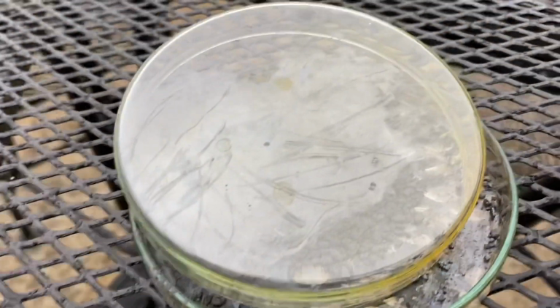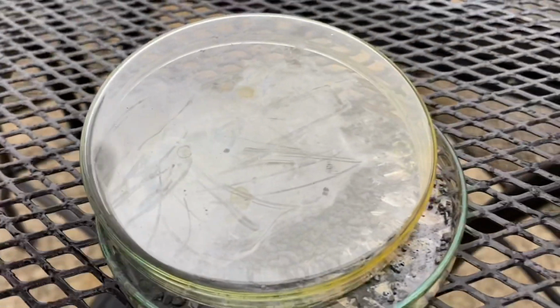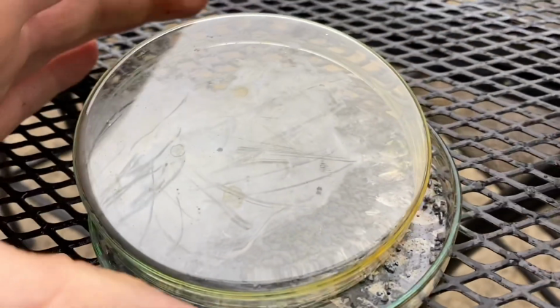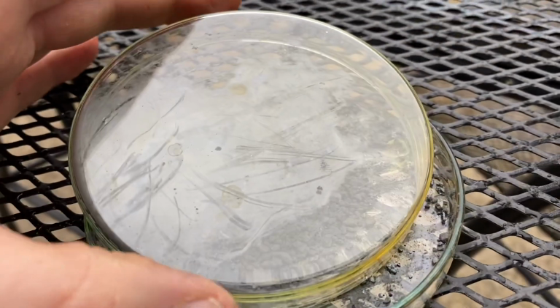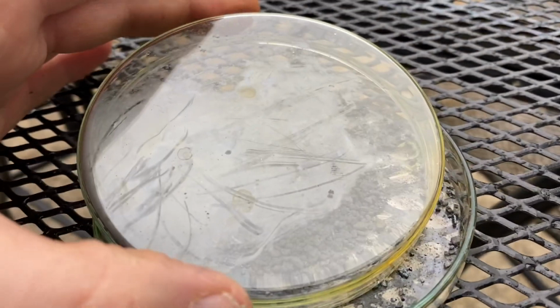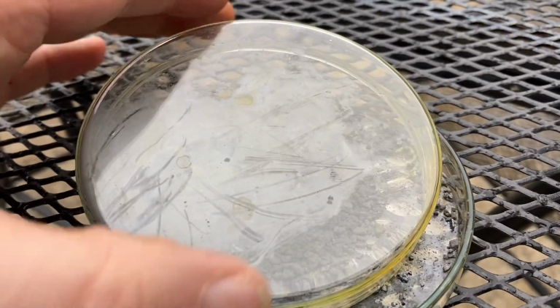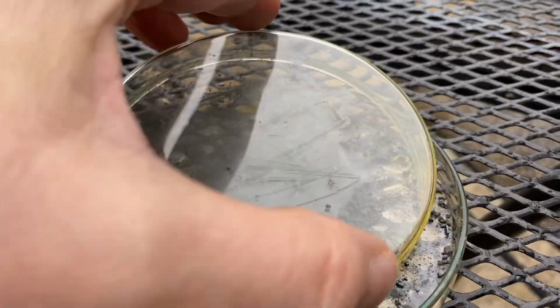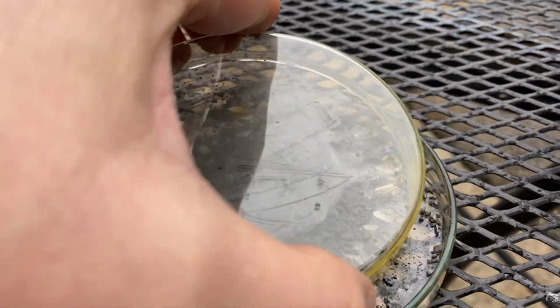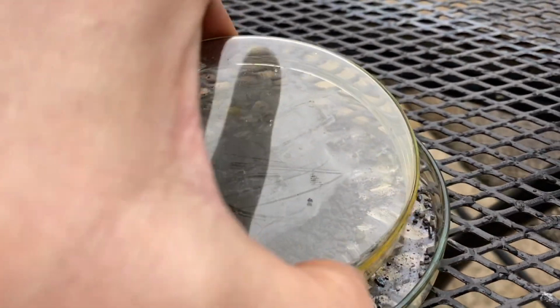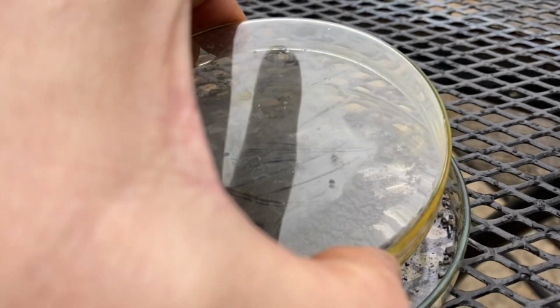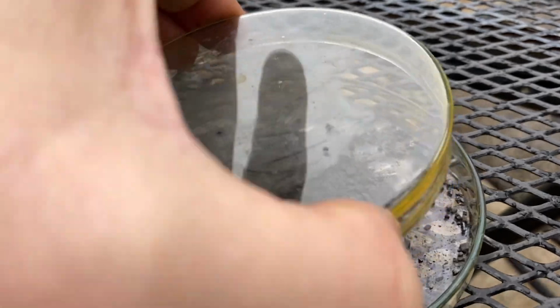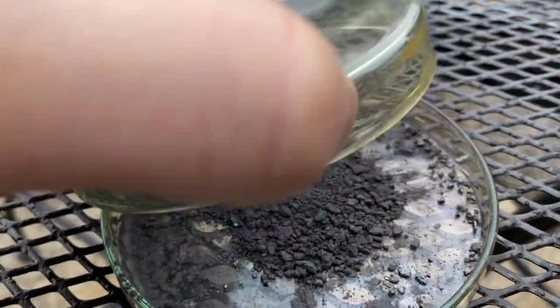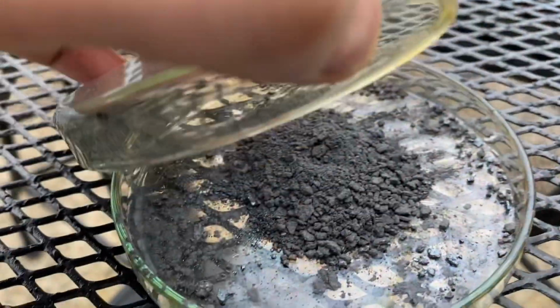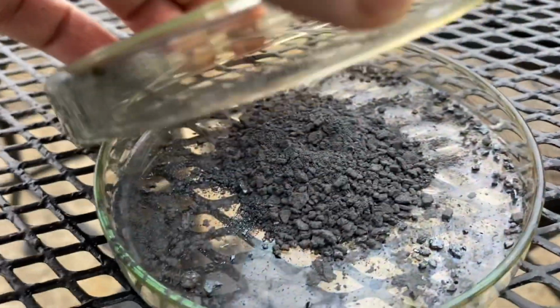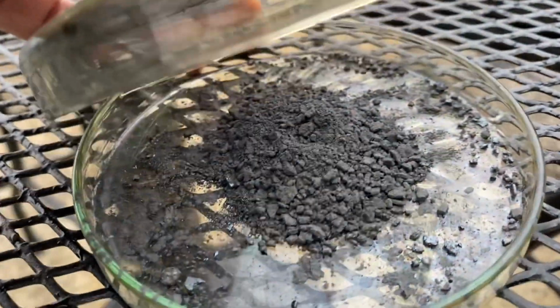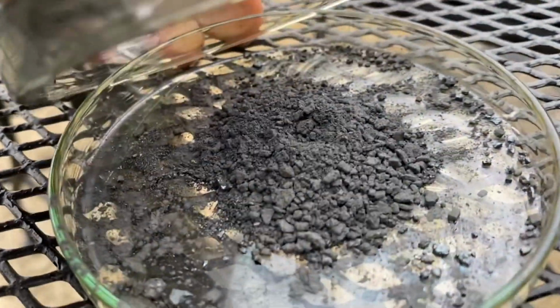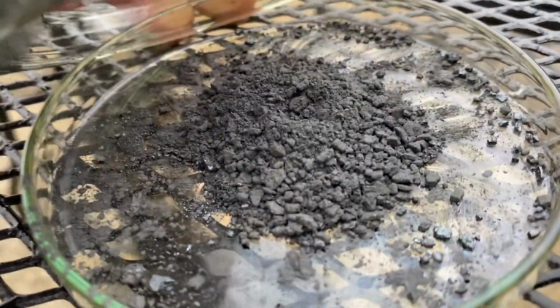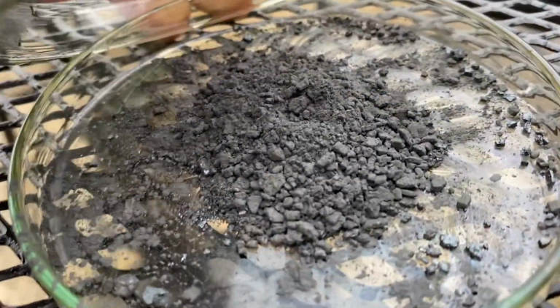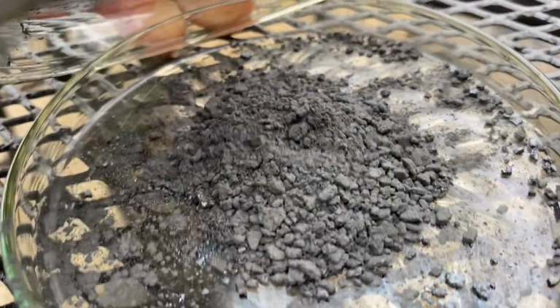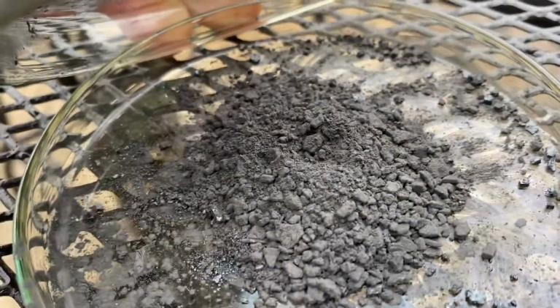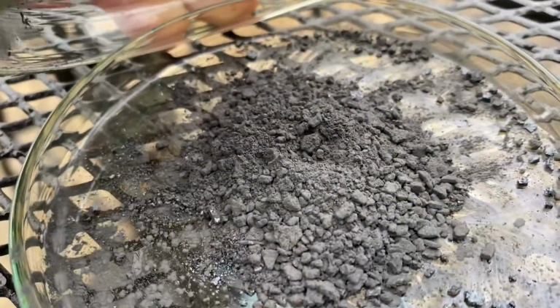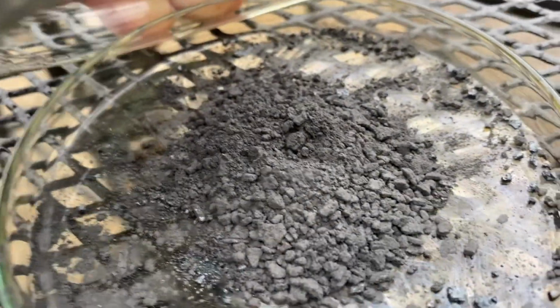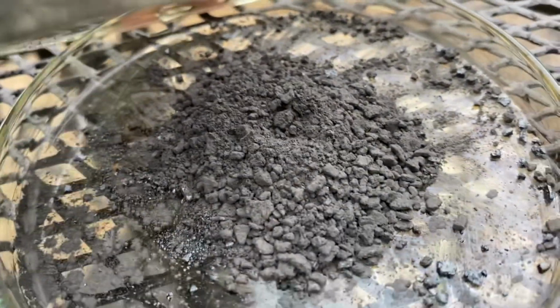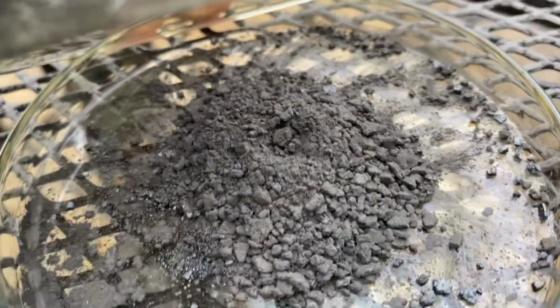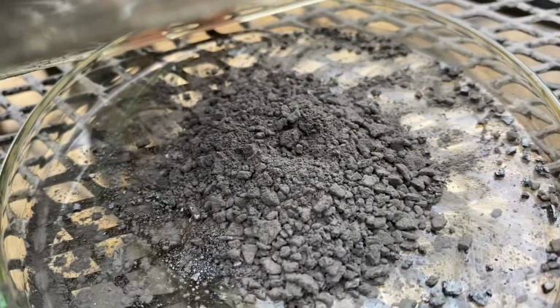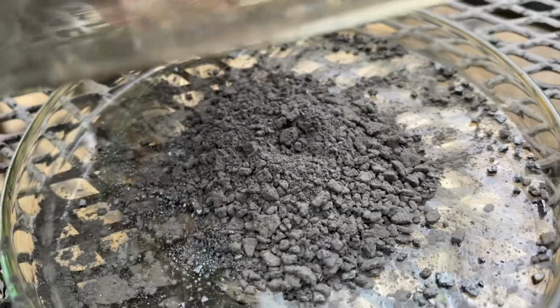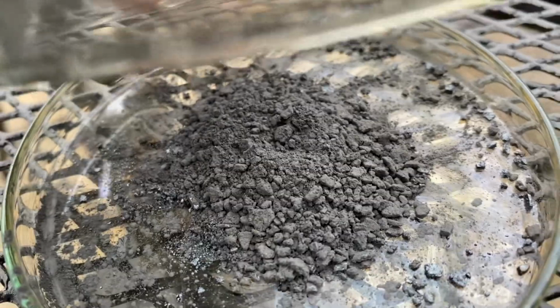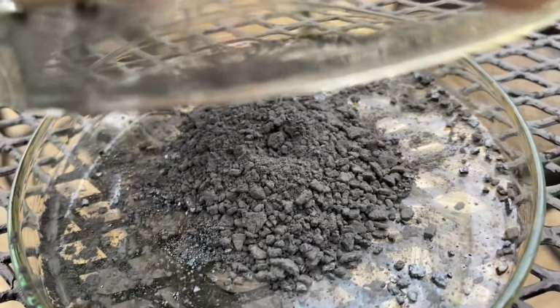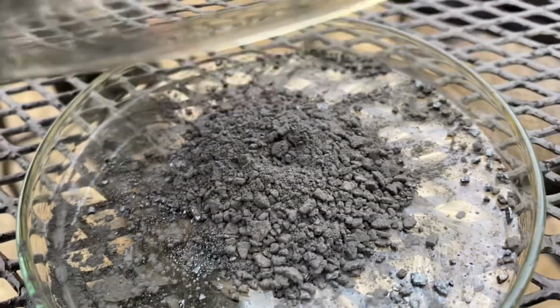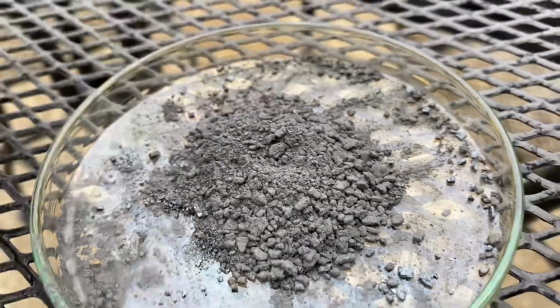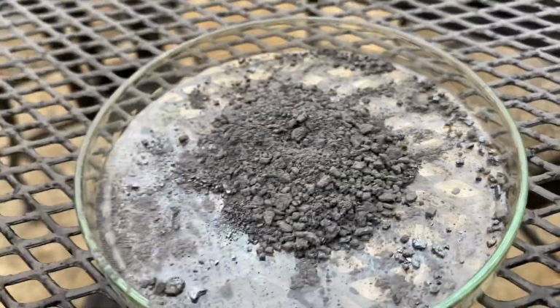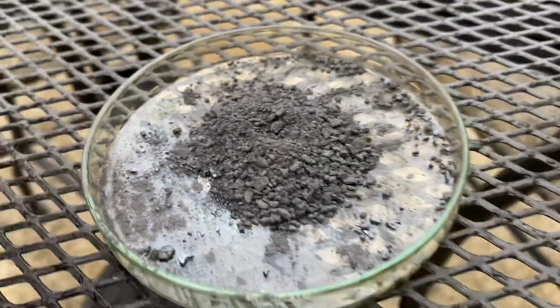You want to mix your aluminum and your iodine until you have a nice, even mixture. Make a little depression in the middle and add one drop of water.